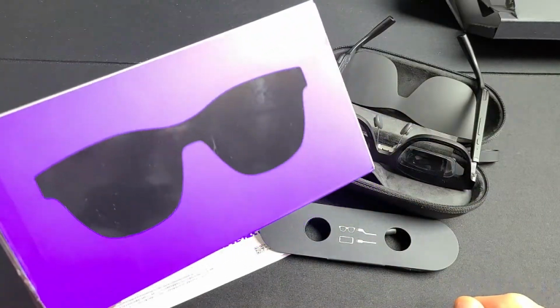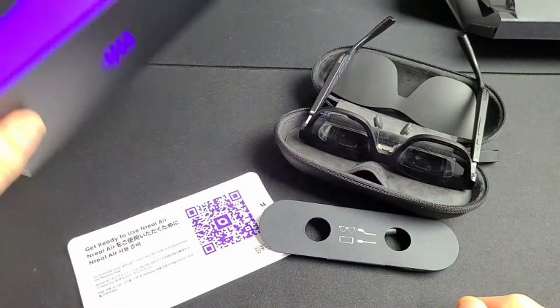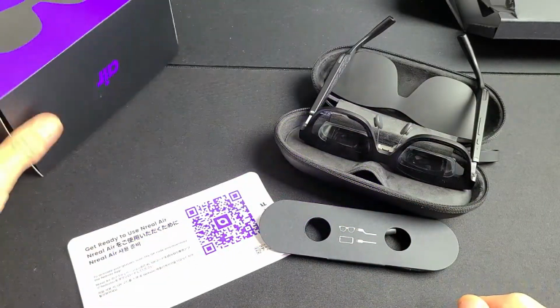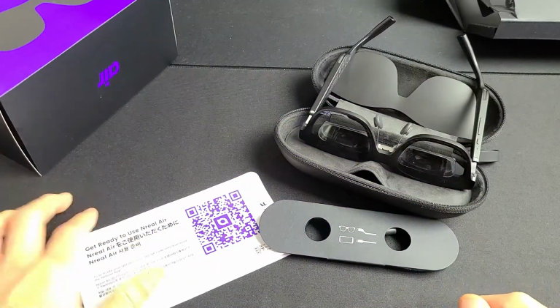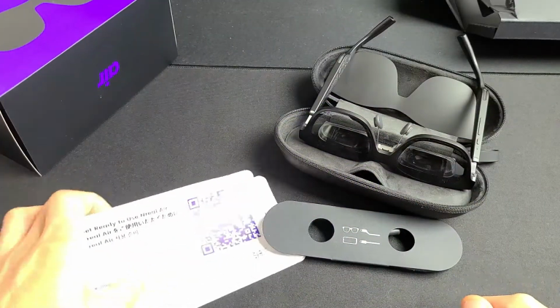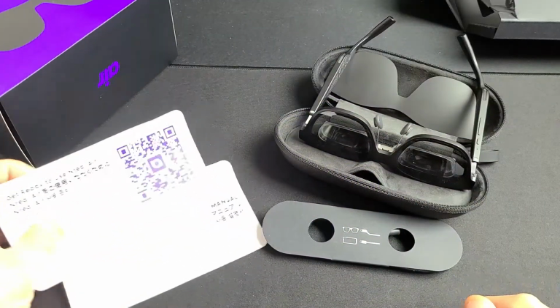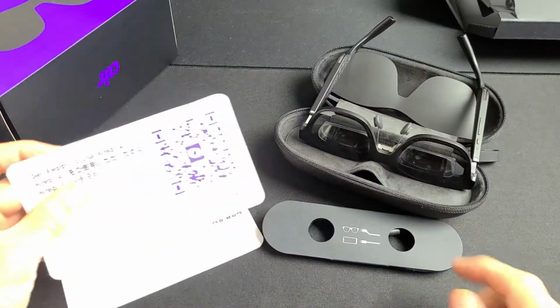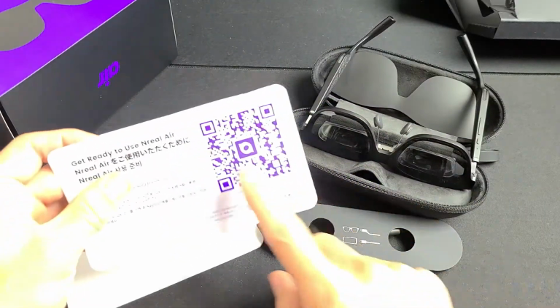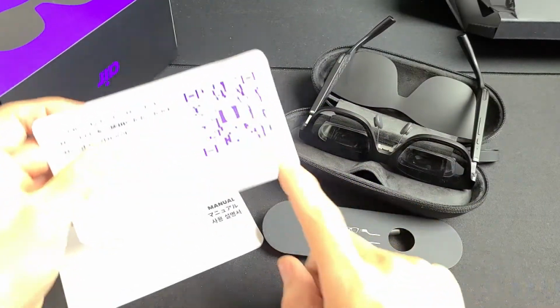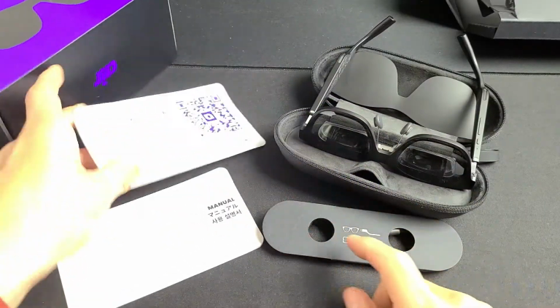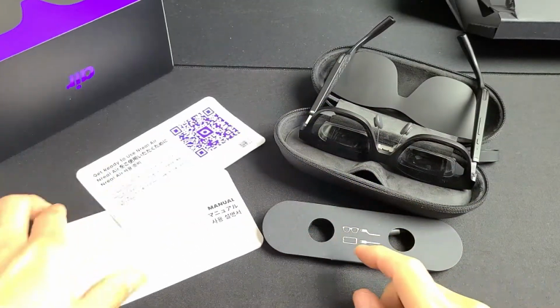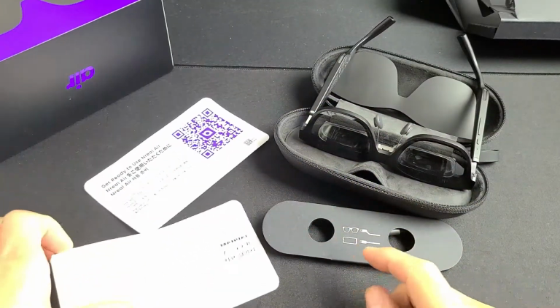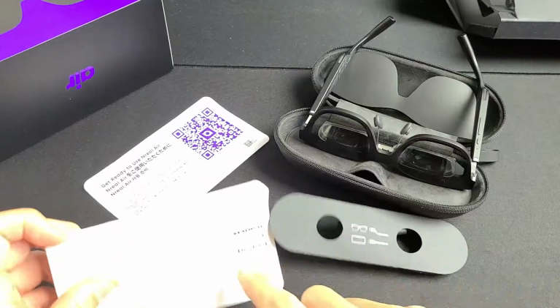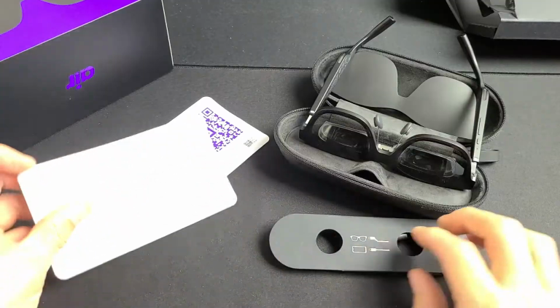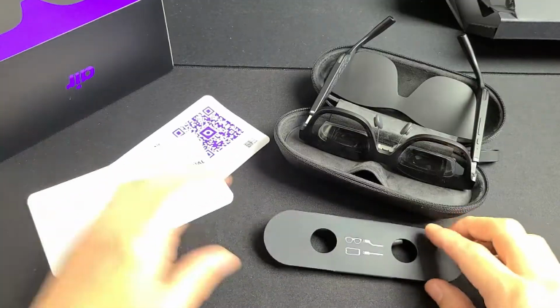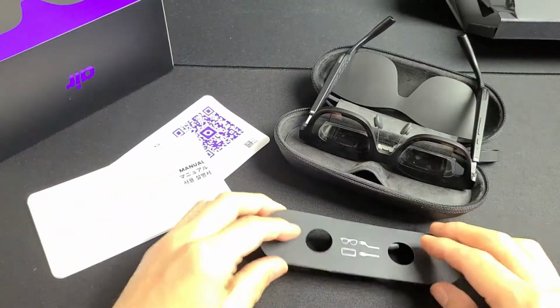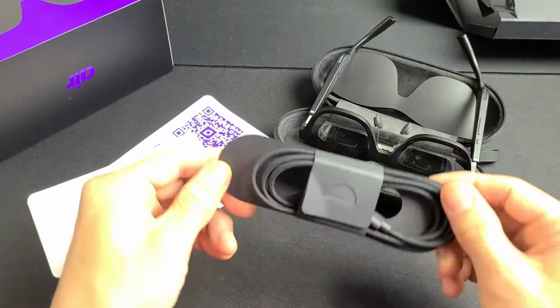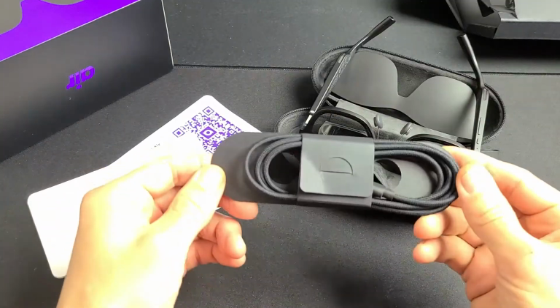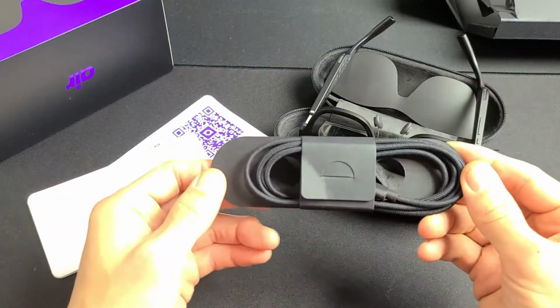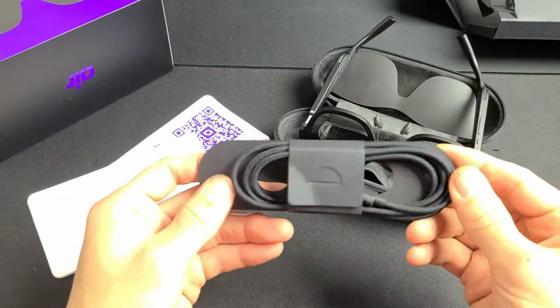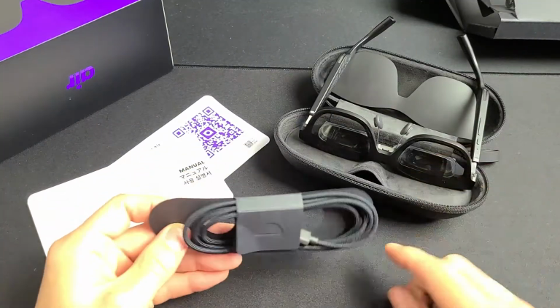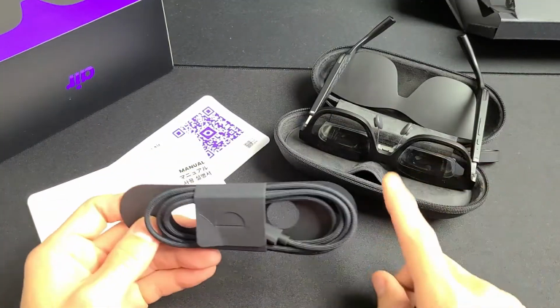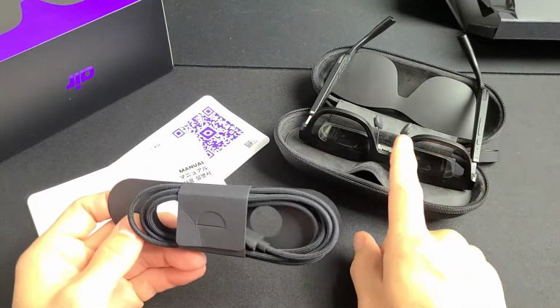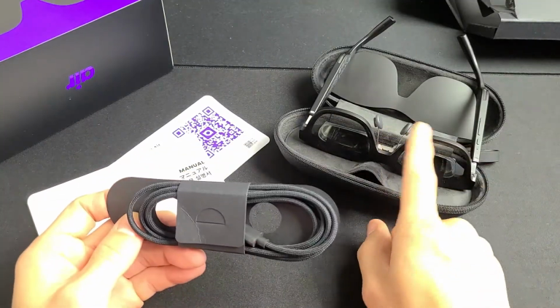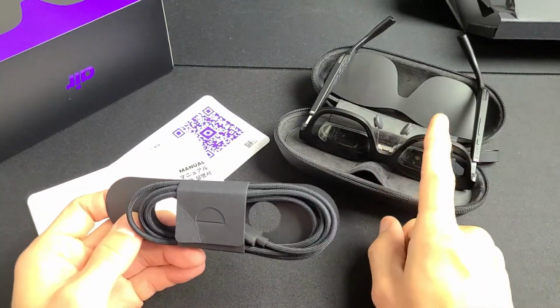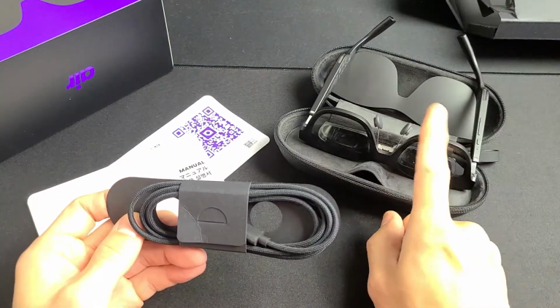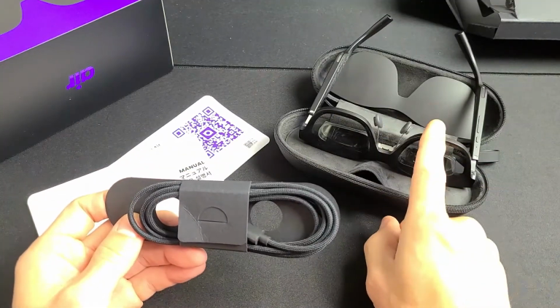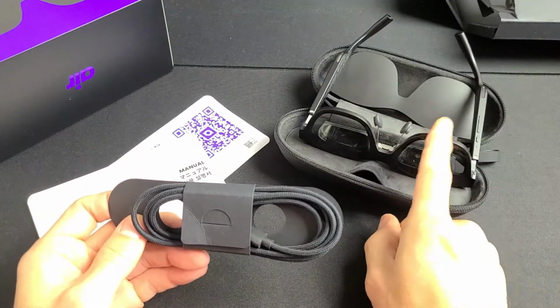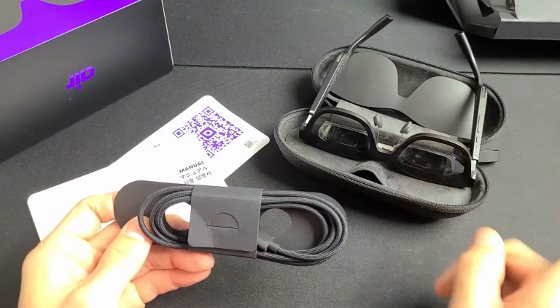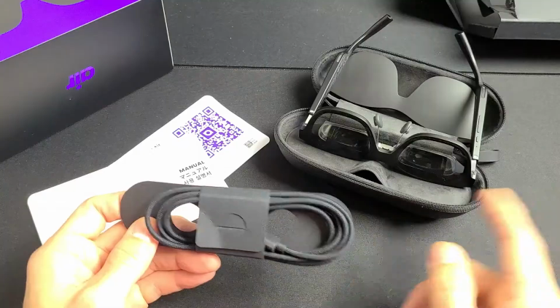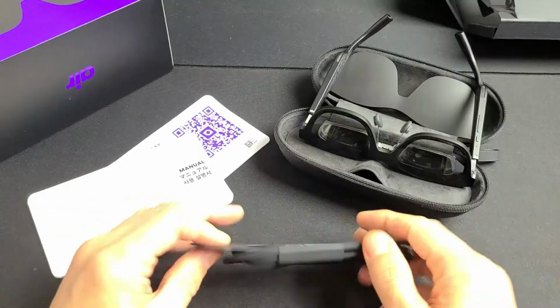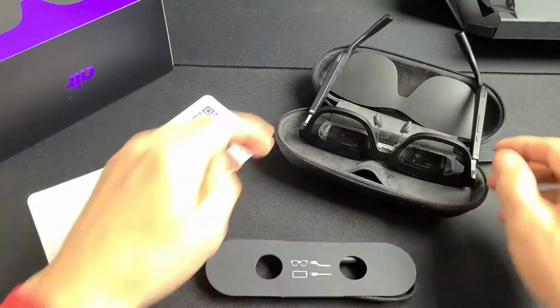So here's the box. You get a QR code, an instructions manual, and a charging cable which you will connect directly from your glasses to your phone.